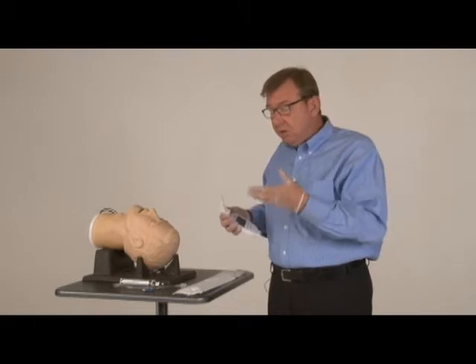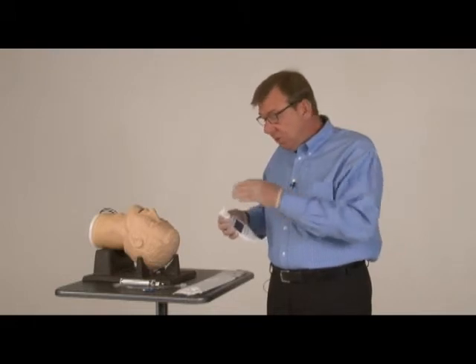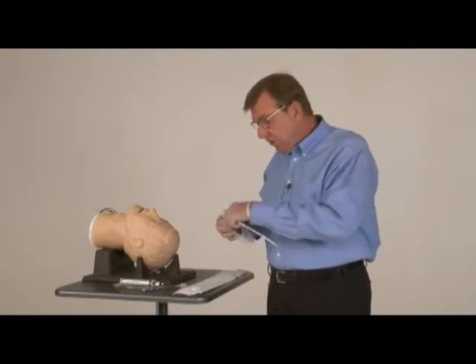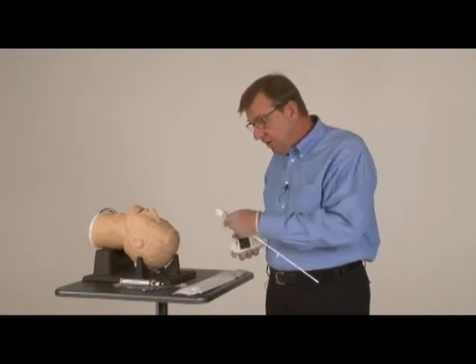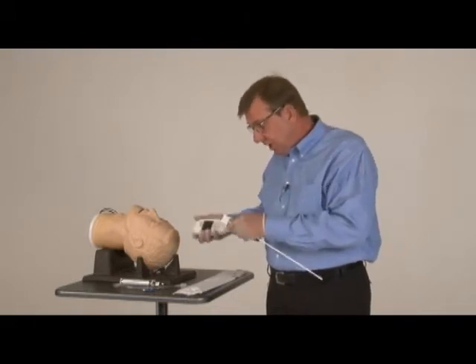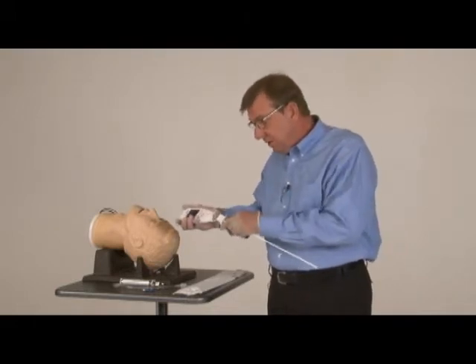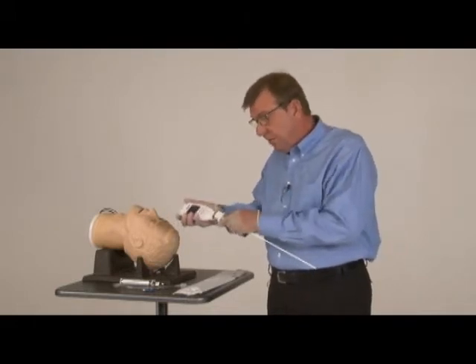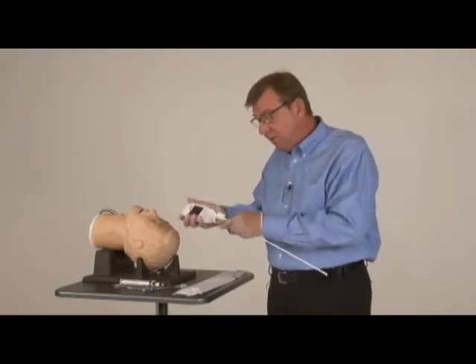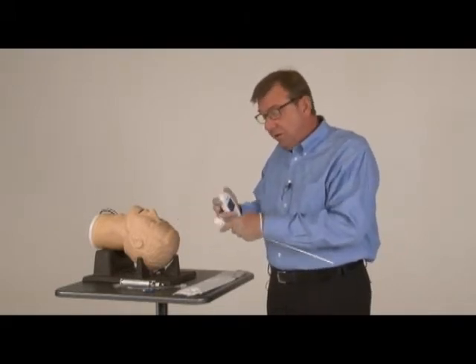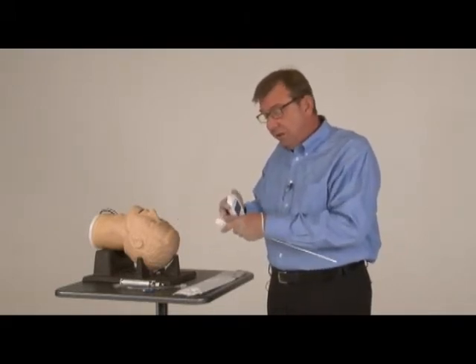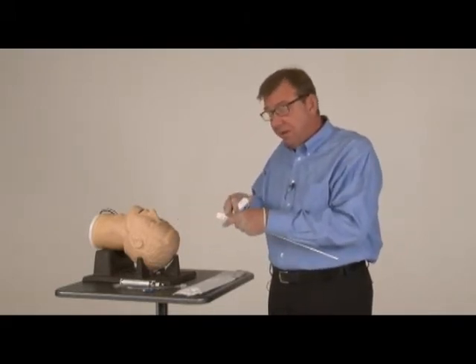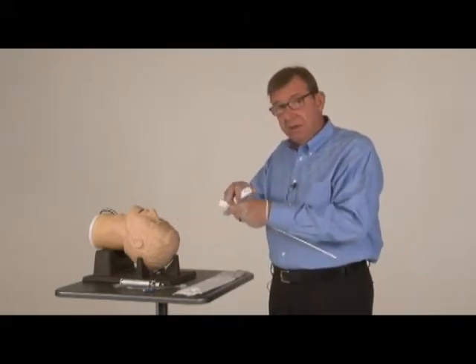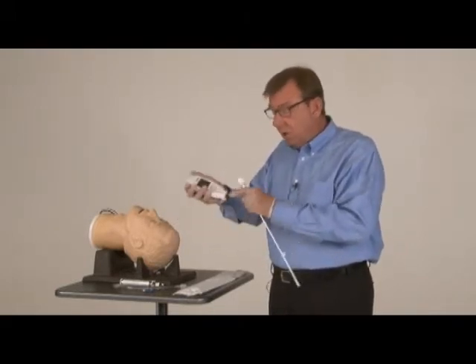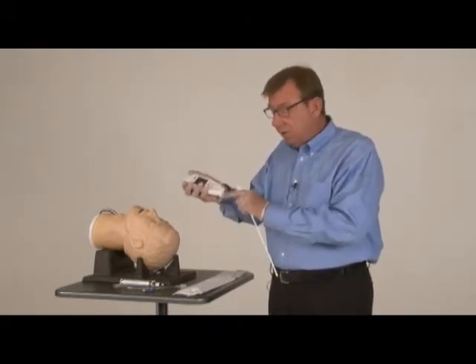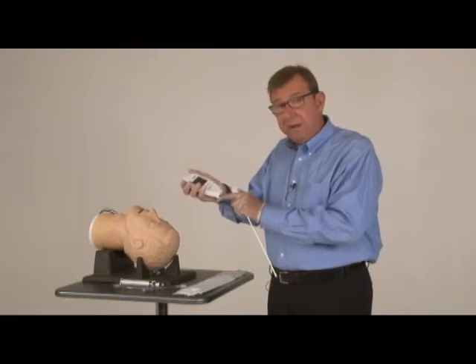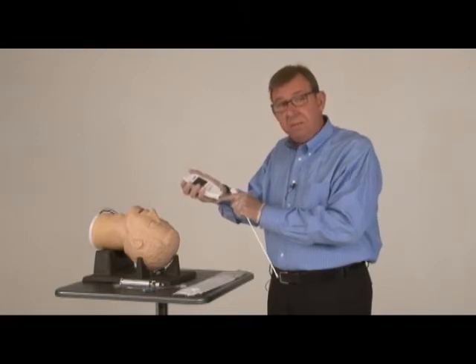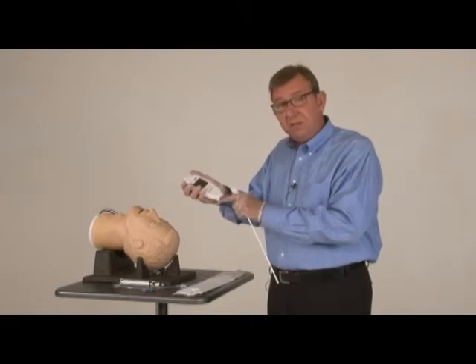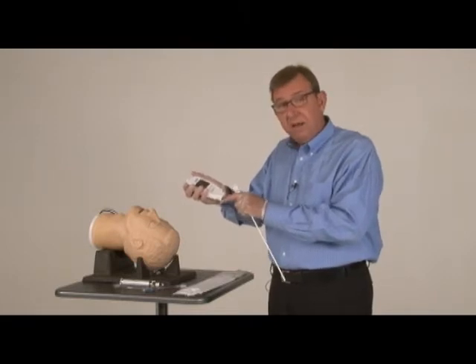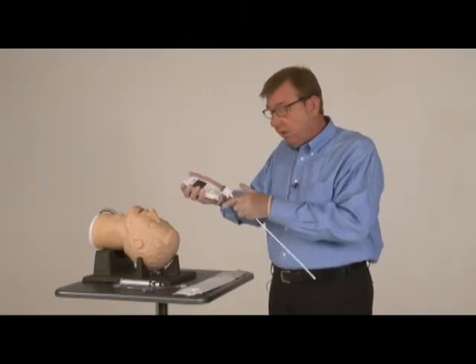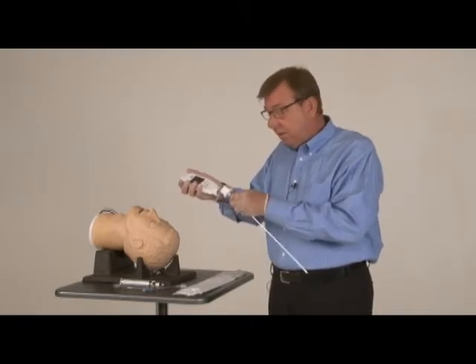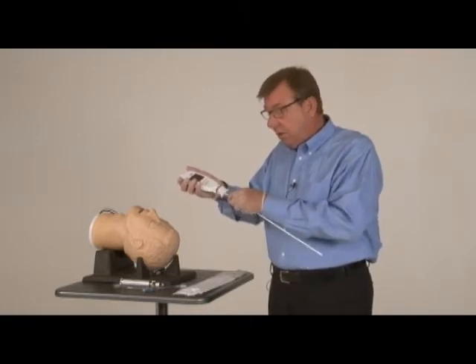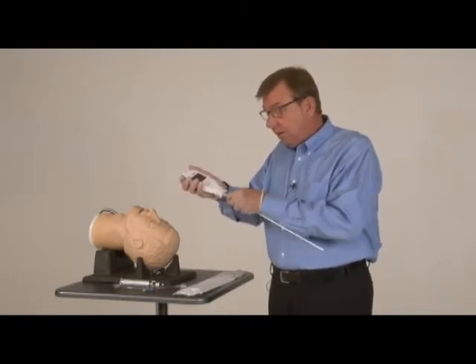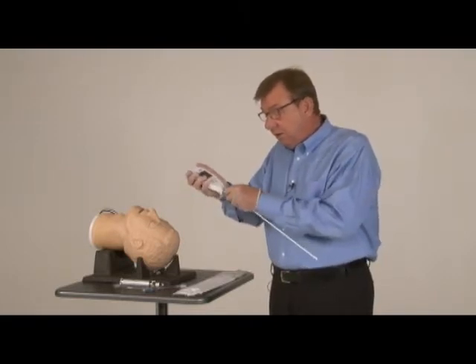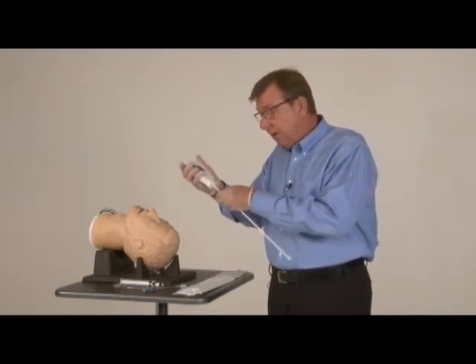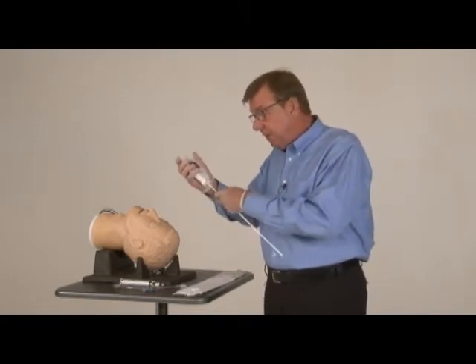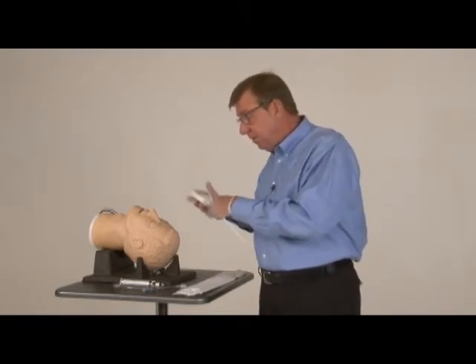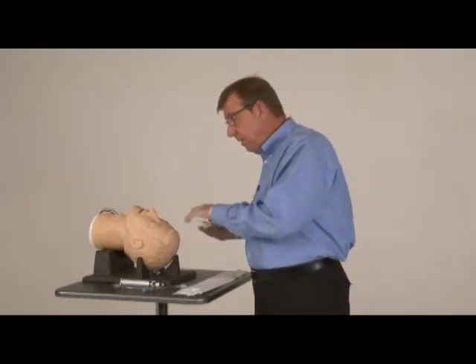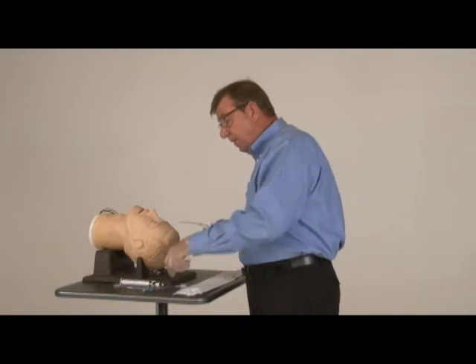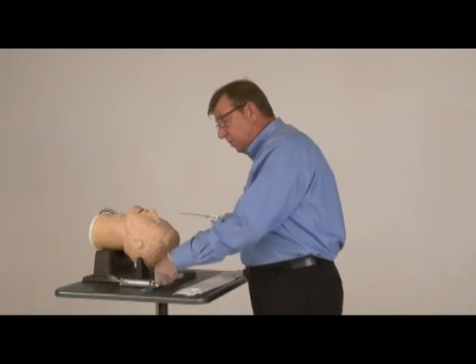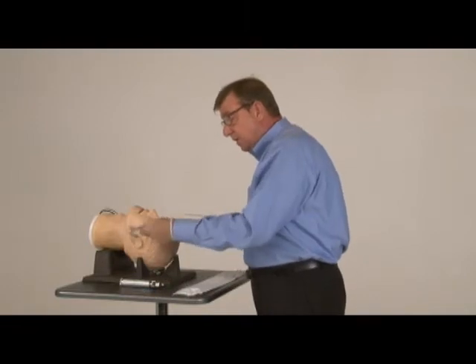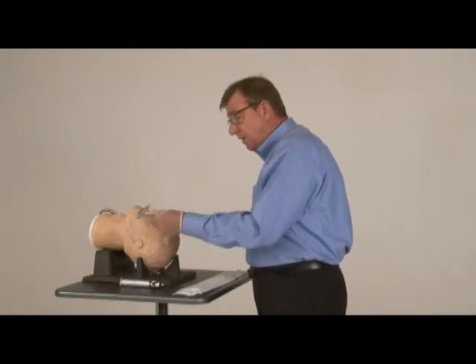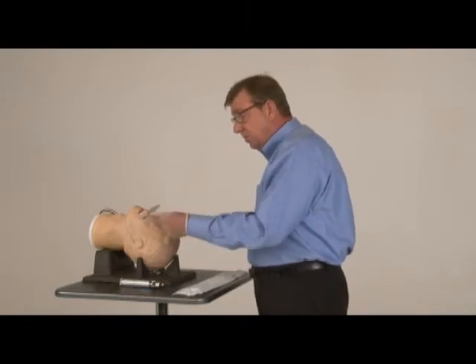To use it, you attach your stylet to the handpiece. There's a nipple and a hole in the back of the handpiece that'll allow you to orient it correctly, and you just snap it together and then insert it into your ET tube.